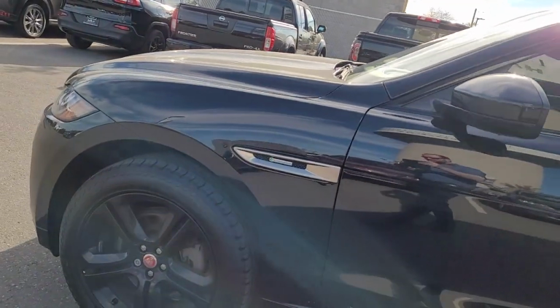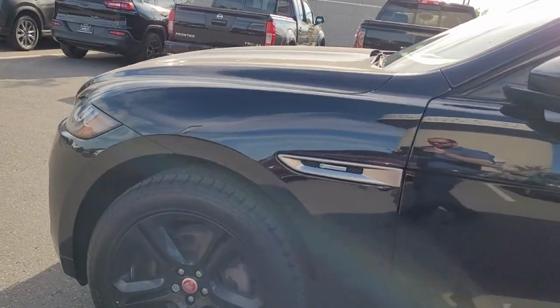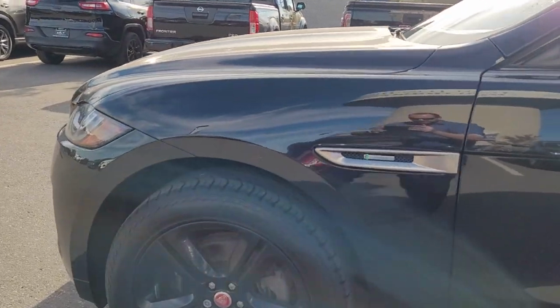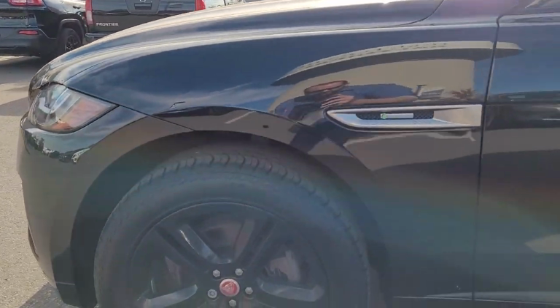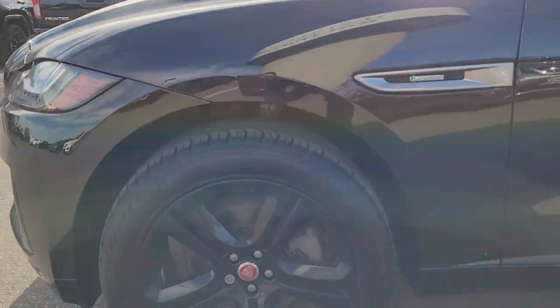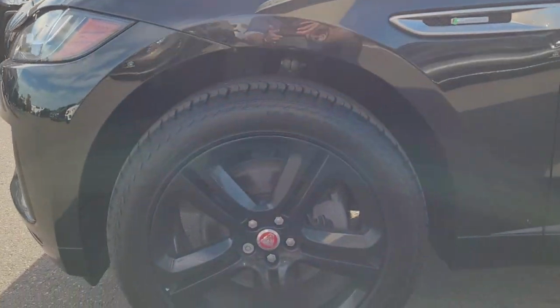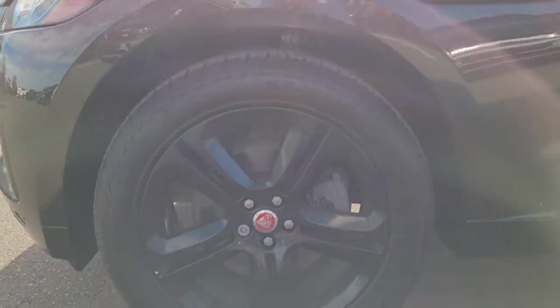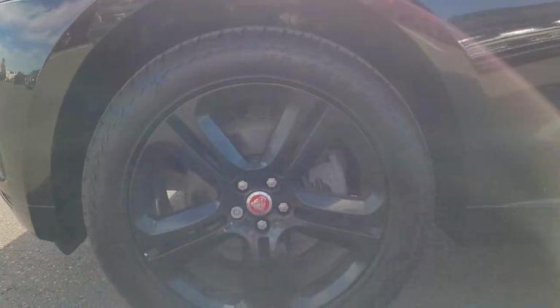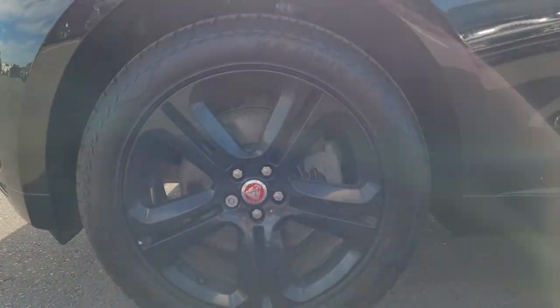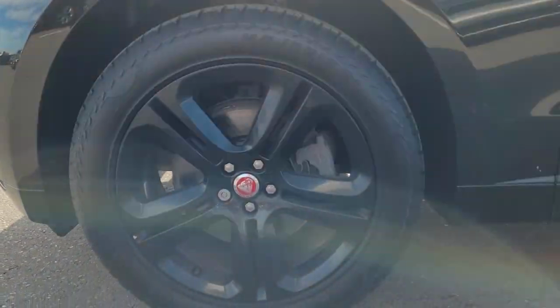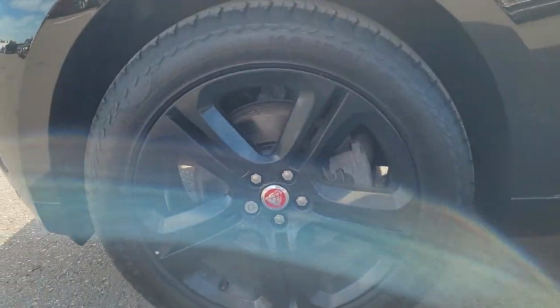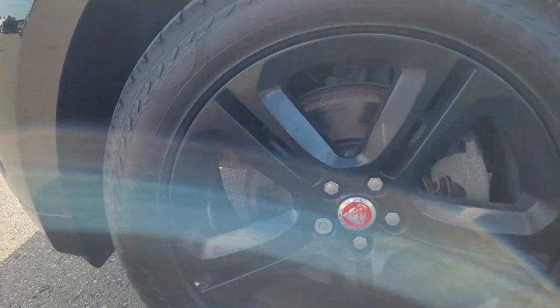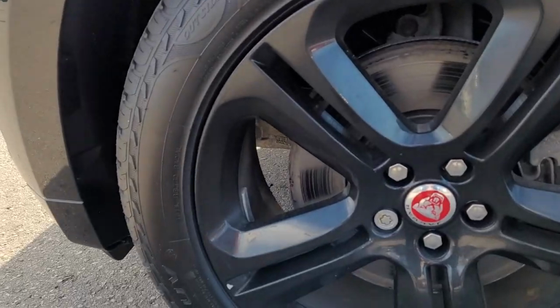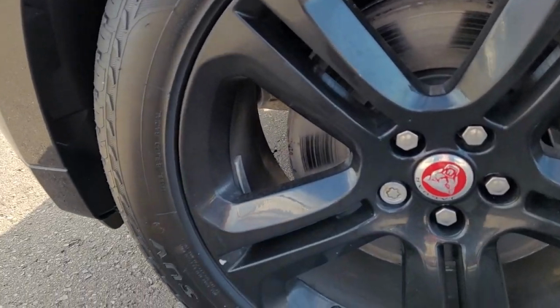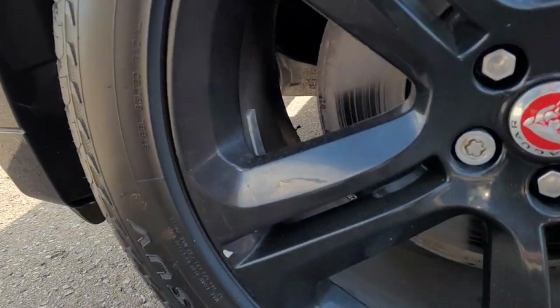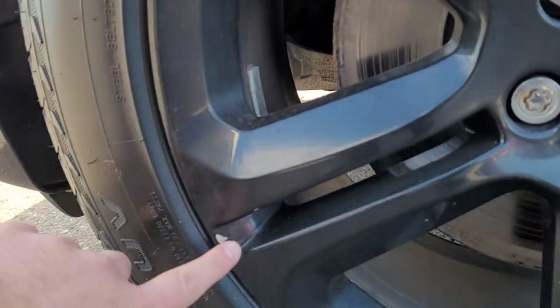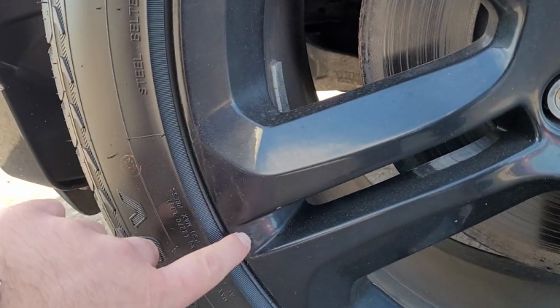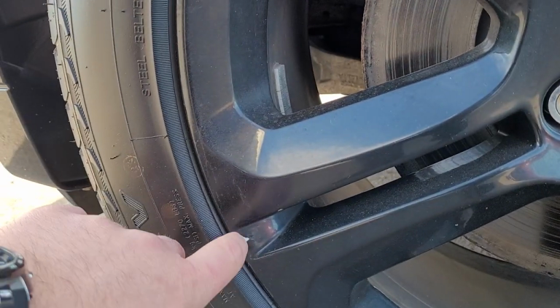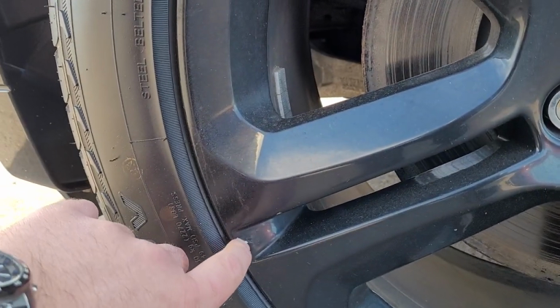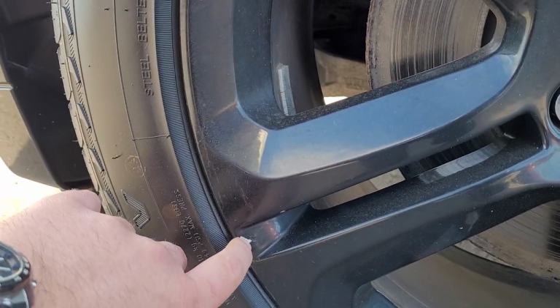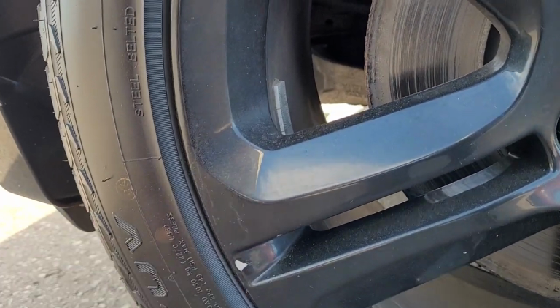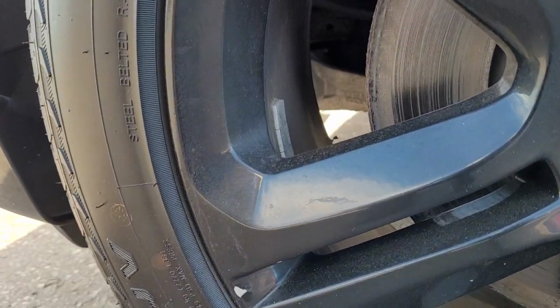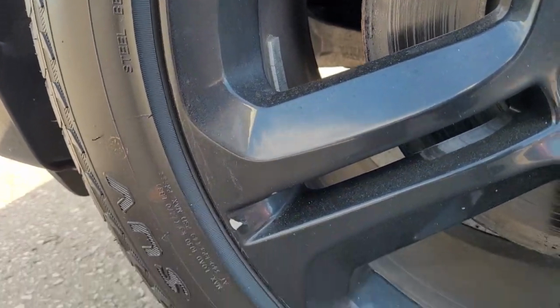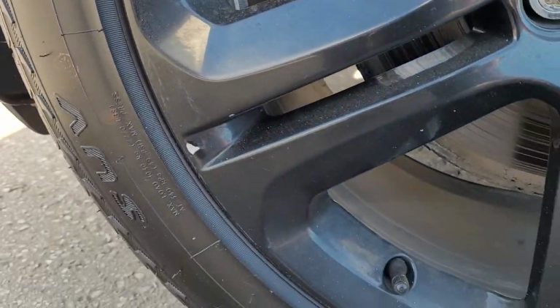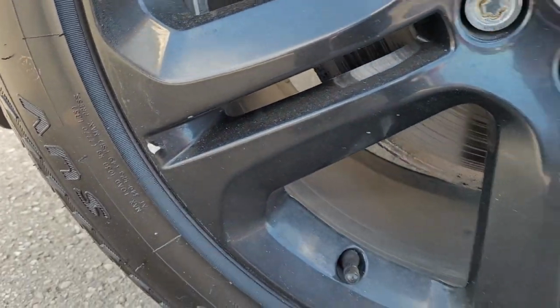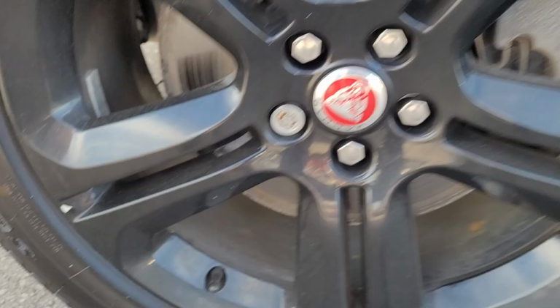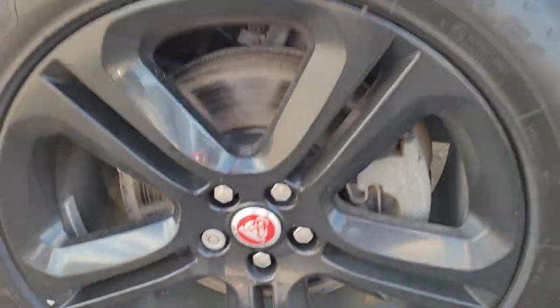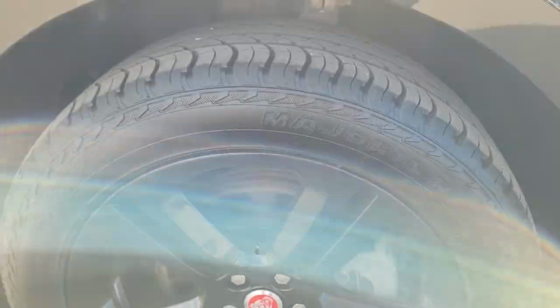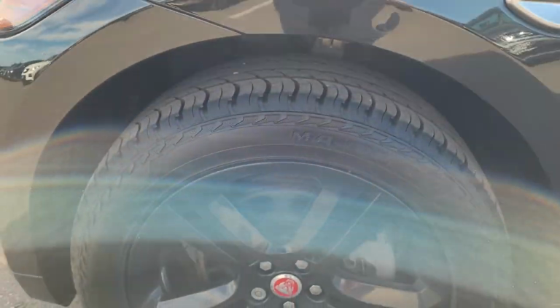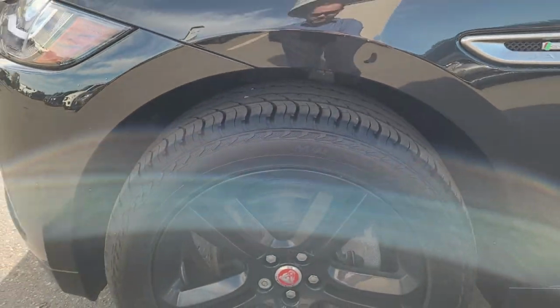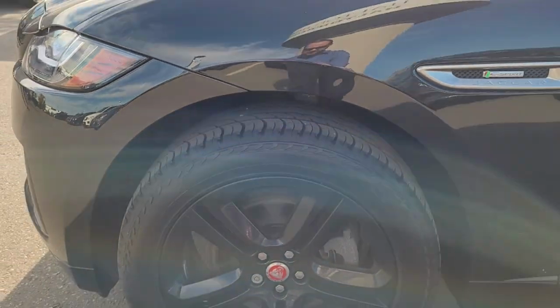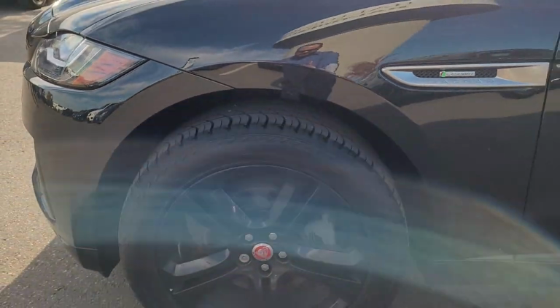Not a mark on these wheels — well, except for there's a little one right here. That's a small mark there. But no rashing or anything.